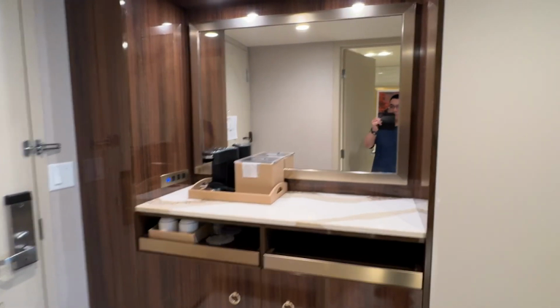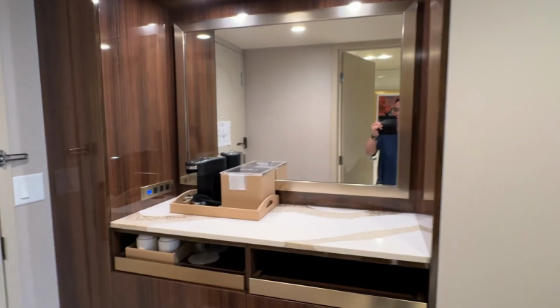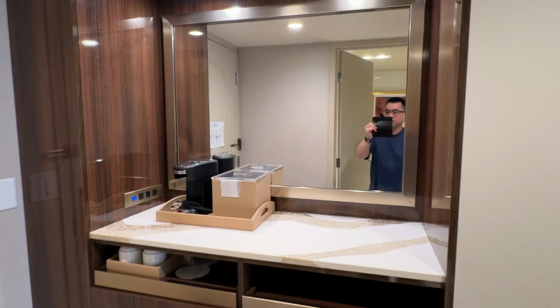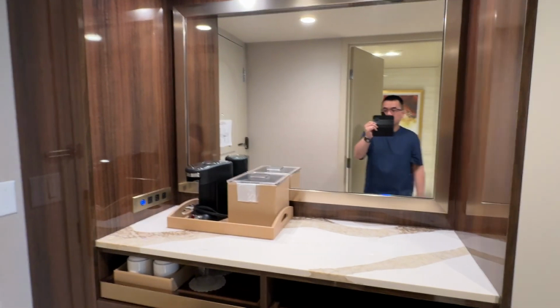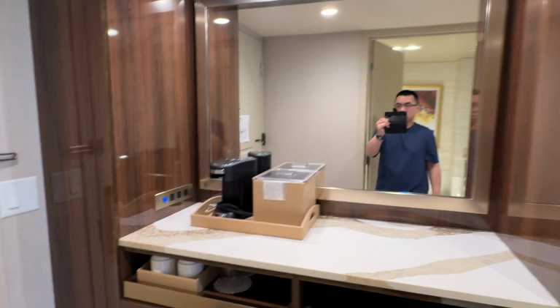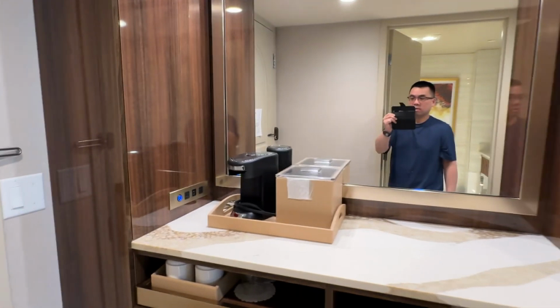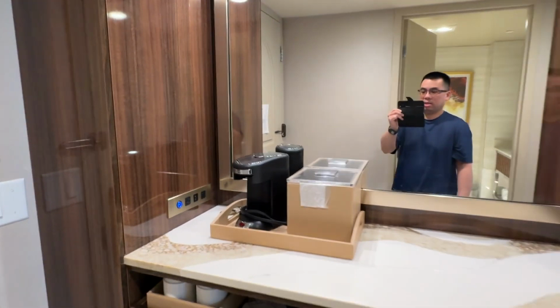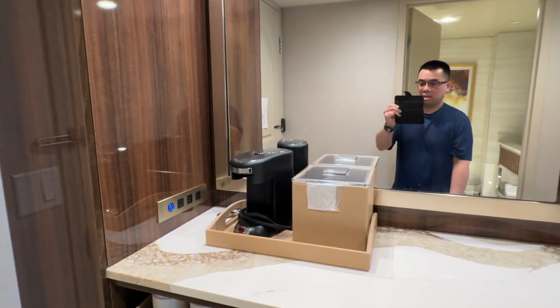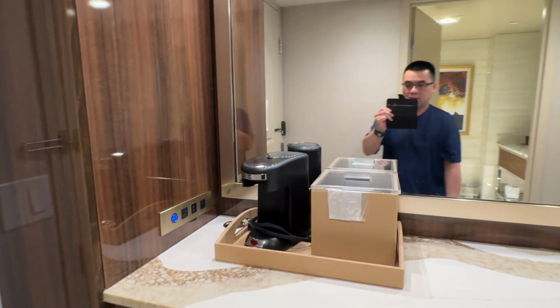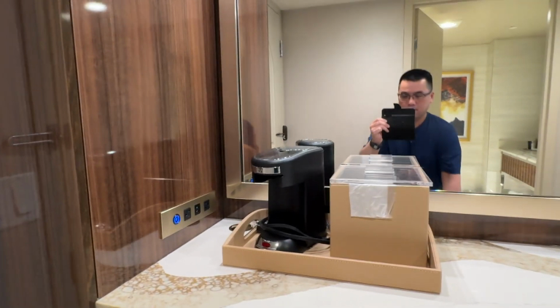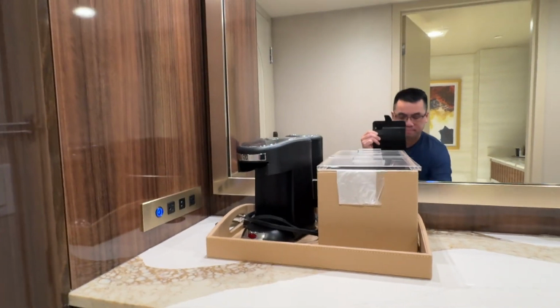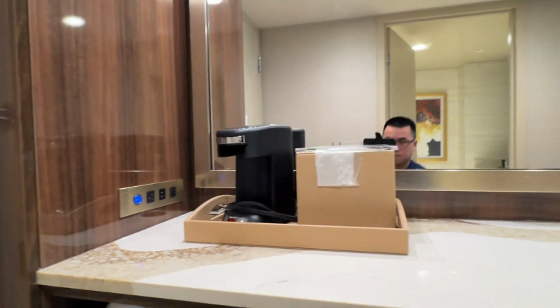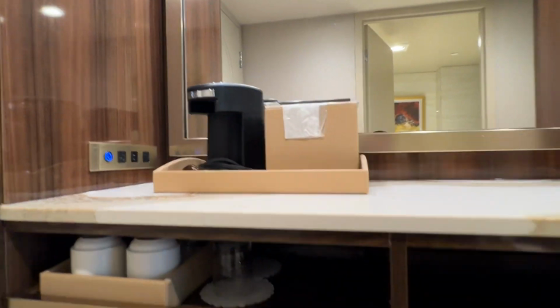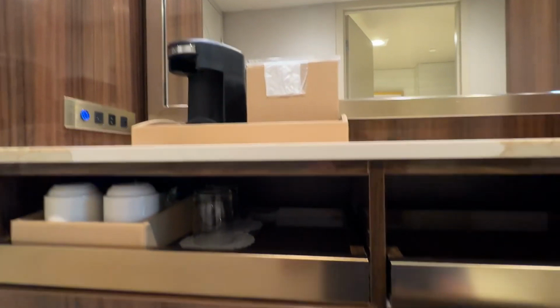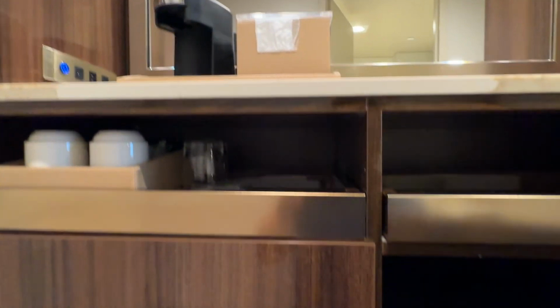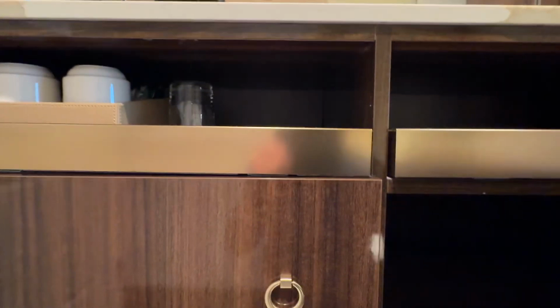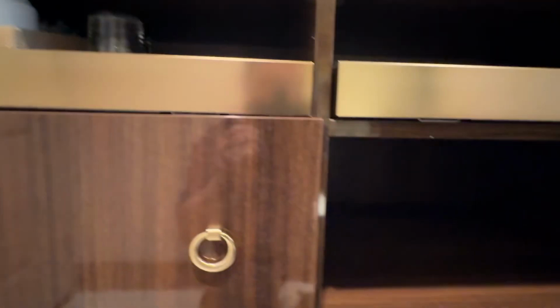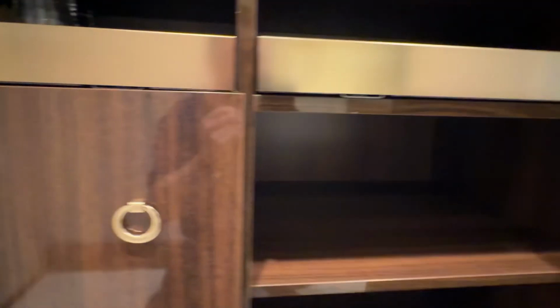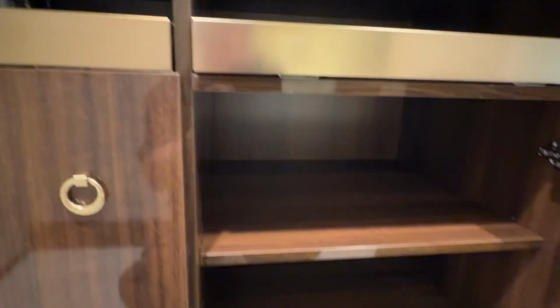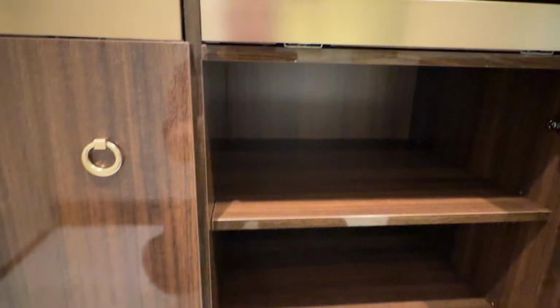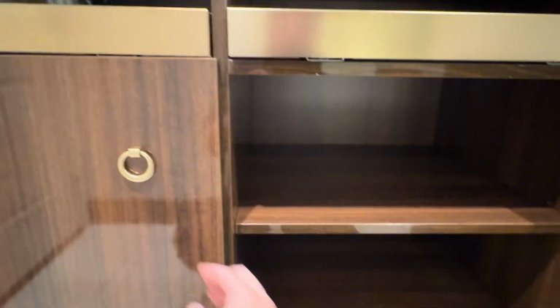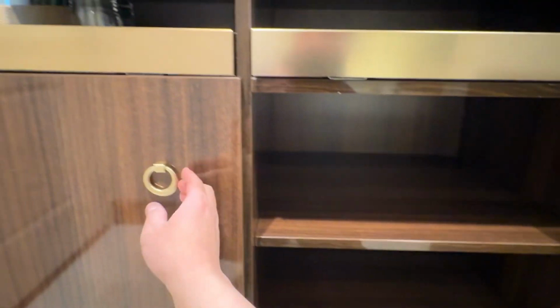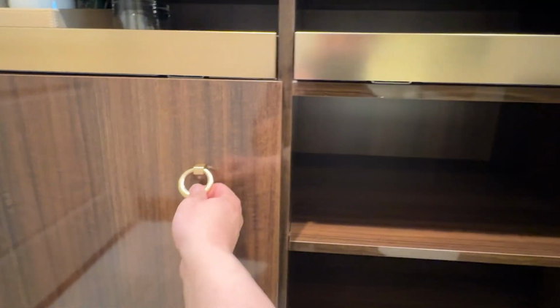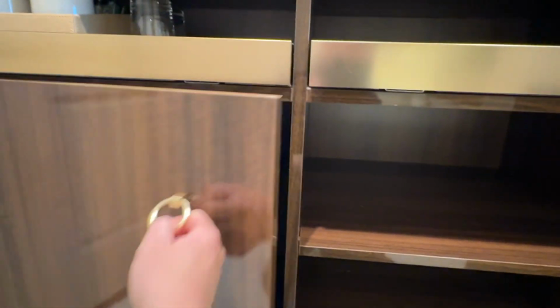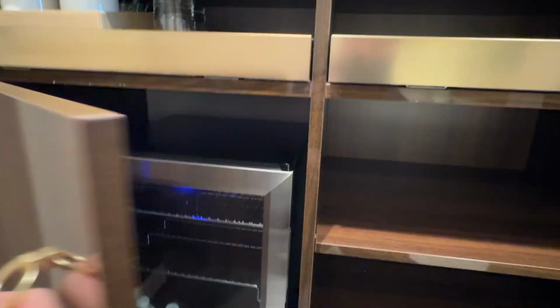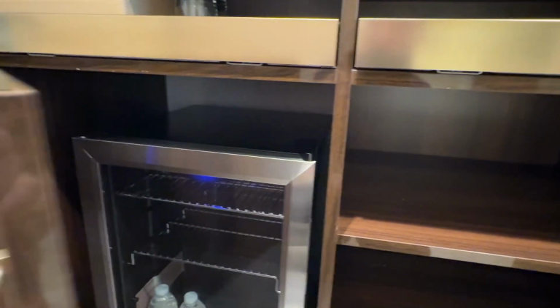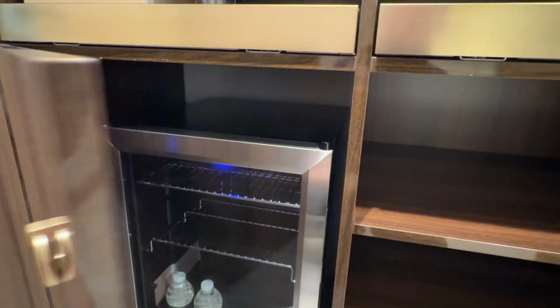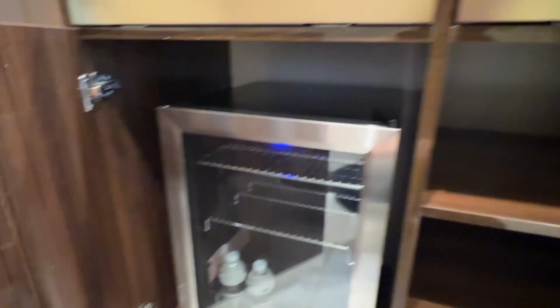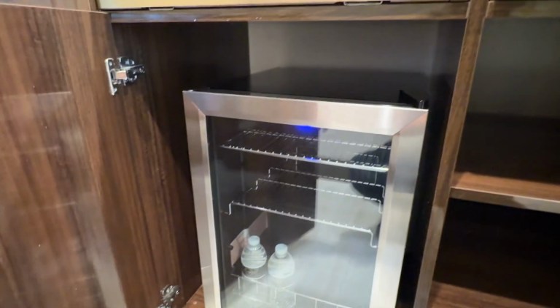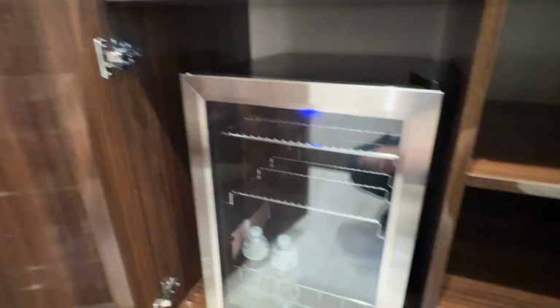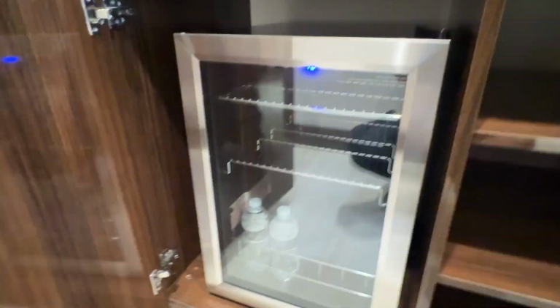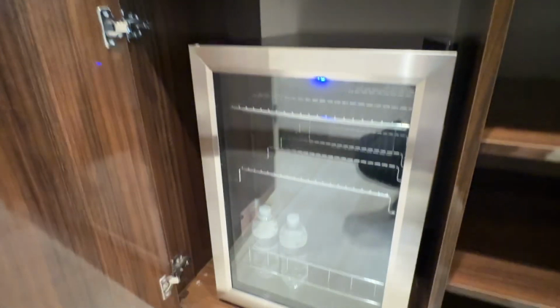And here we have a little mini bar. Here's a couple cabinets. Here's a little mini refrigerator.